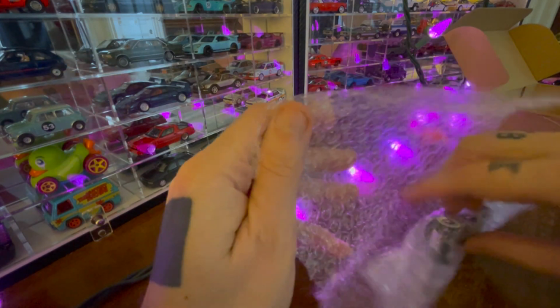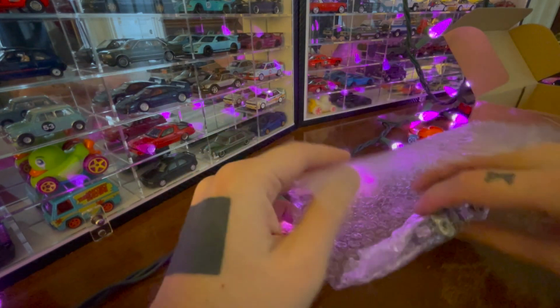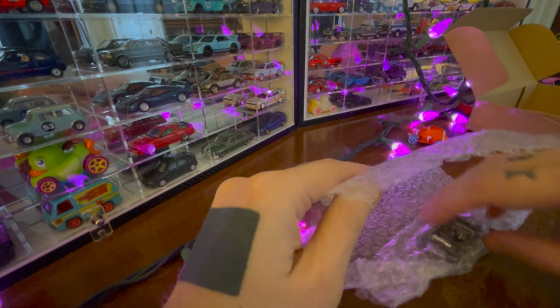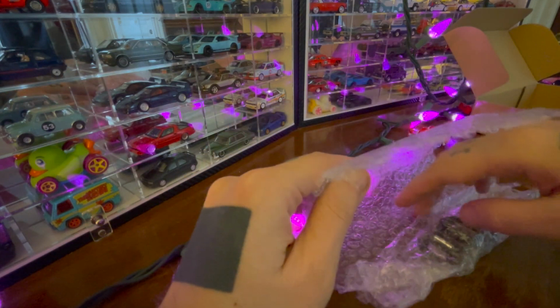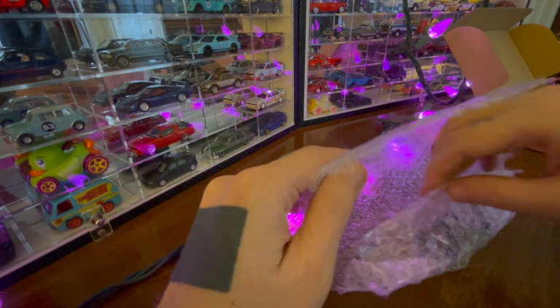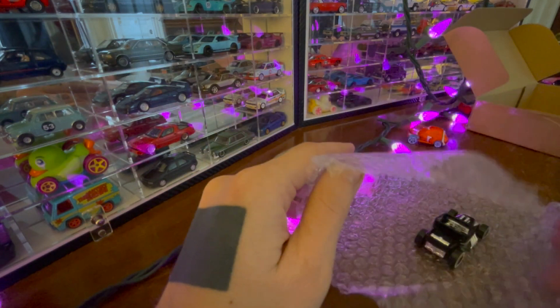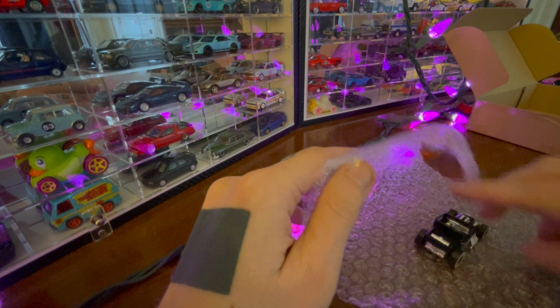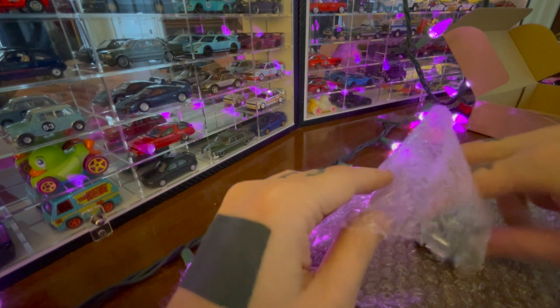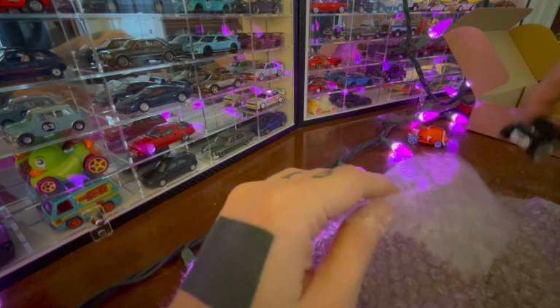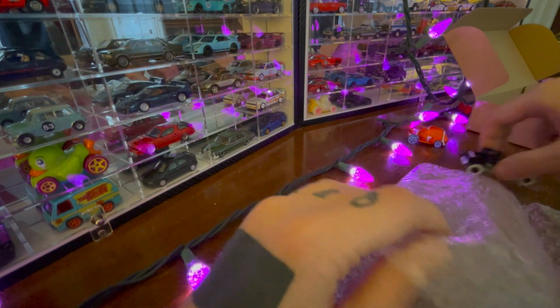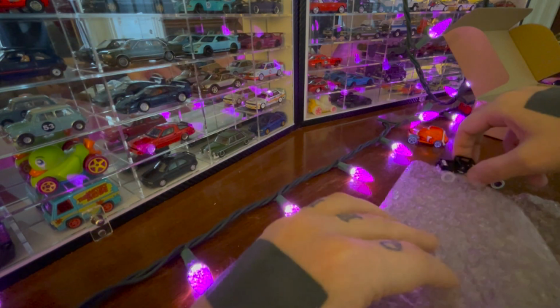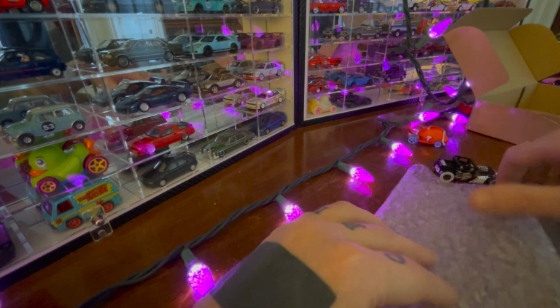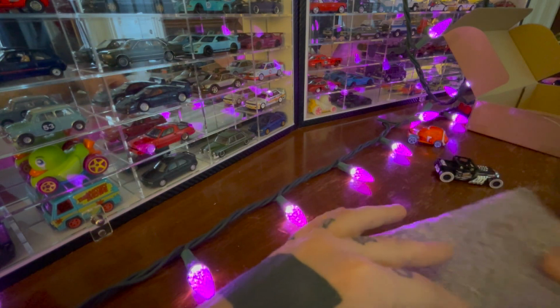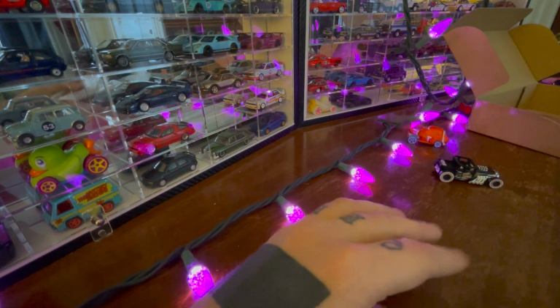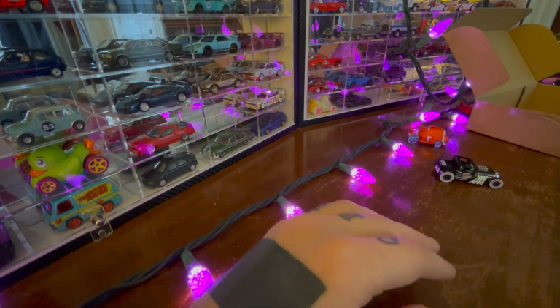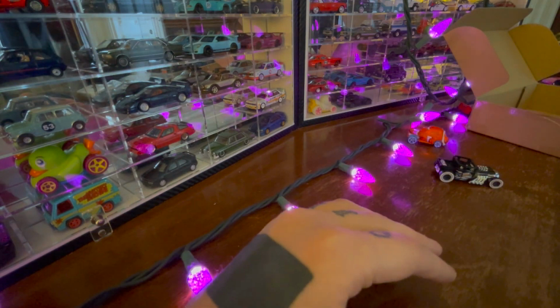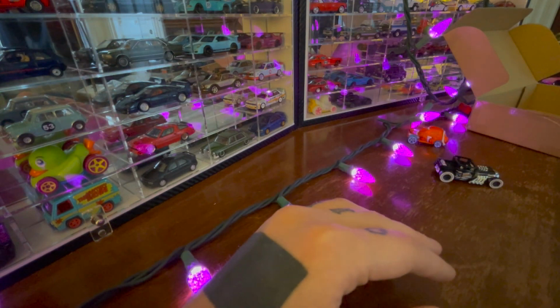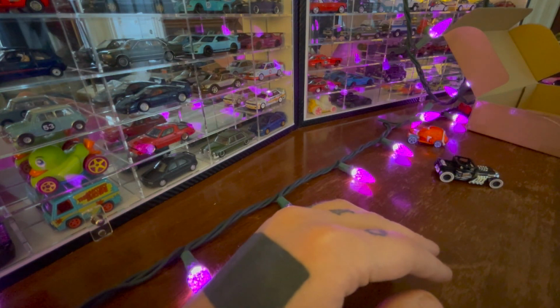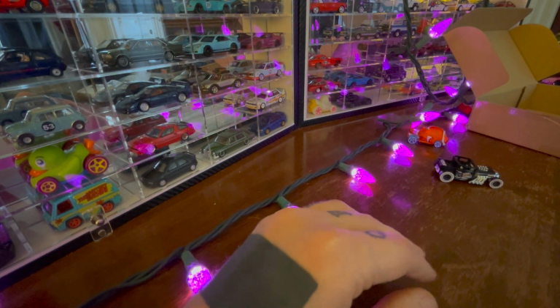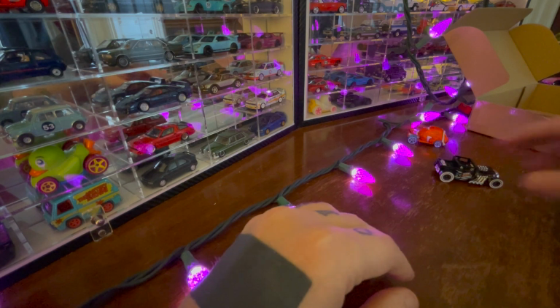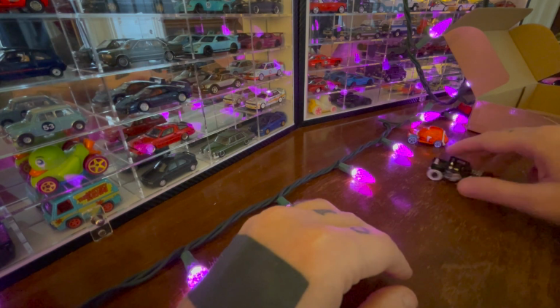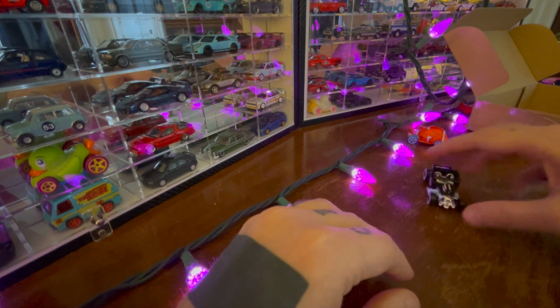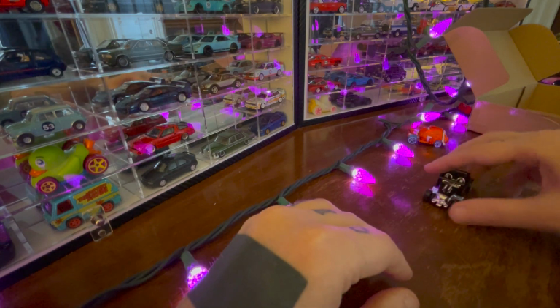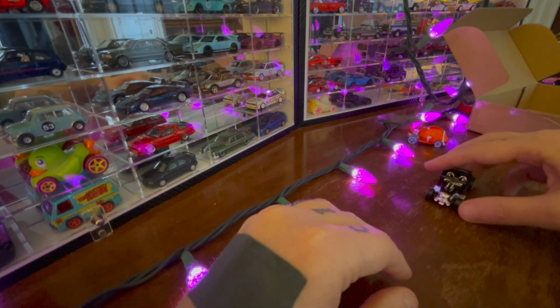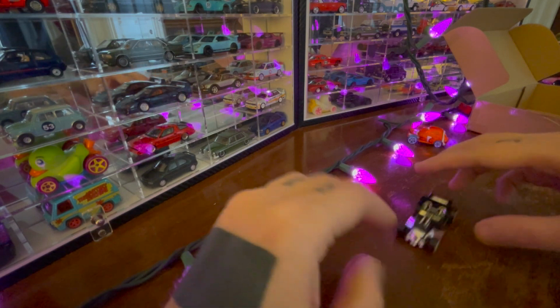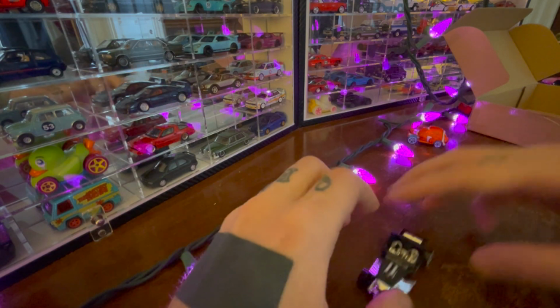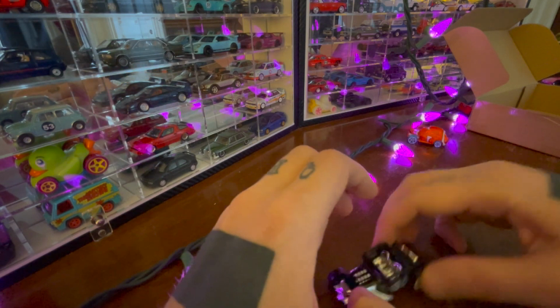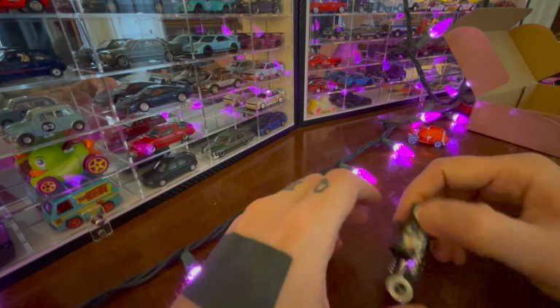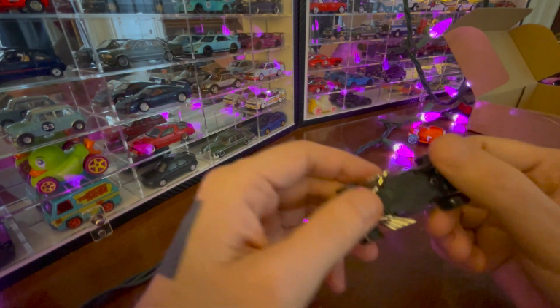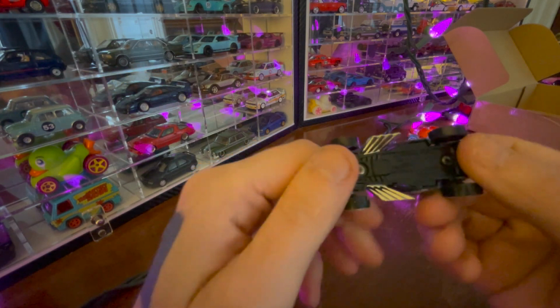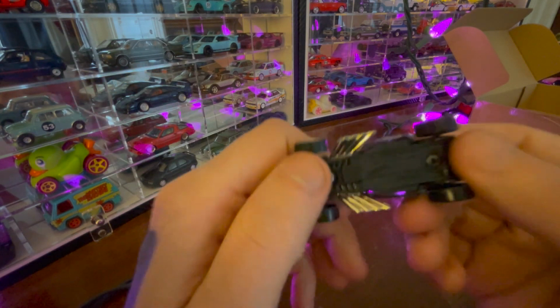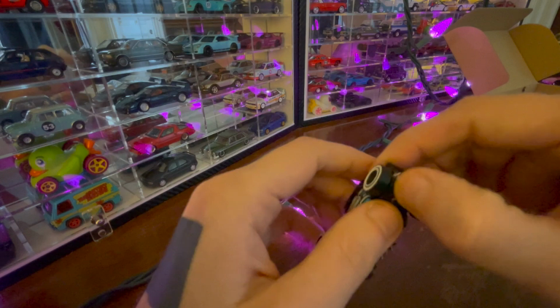A Corvette... or no. I think this is the Bone Shaker. It says on the bottom here.